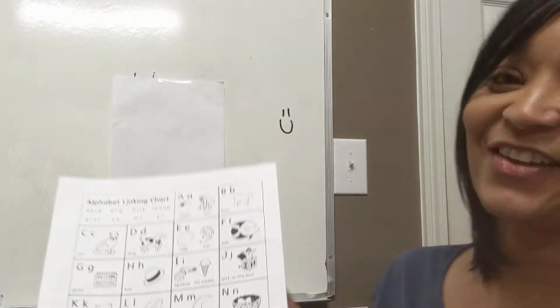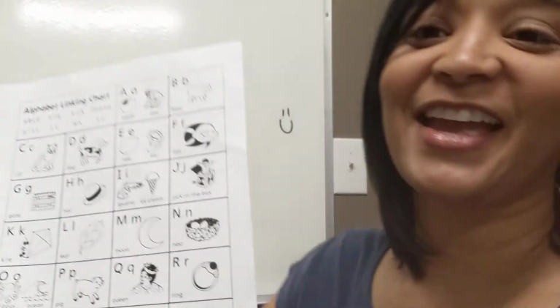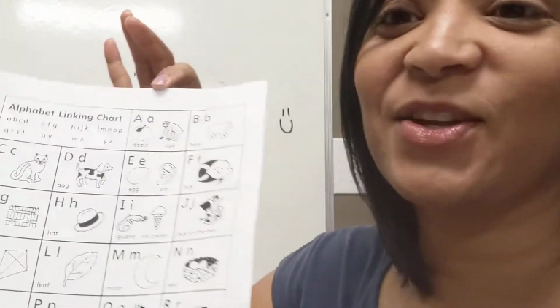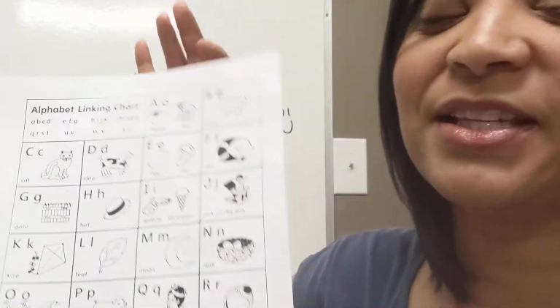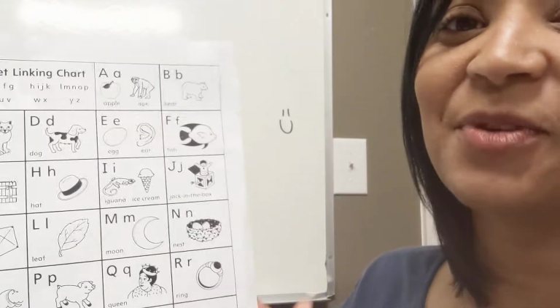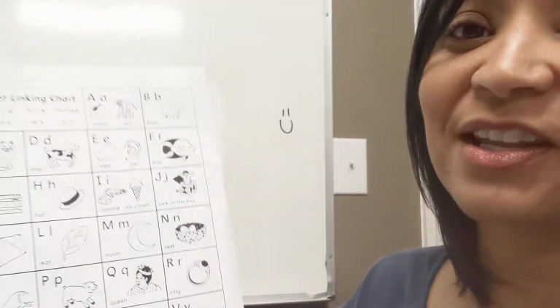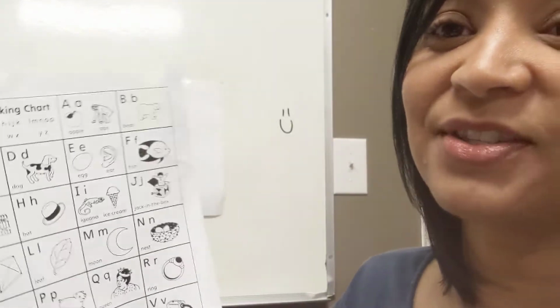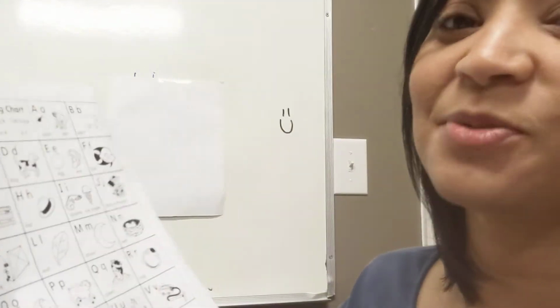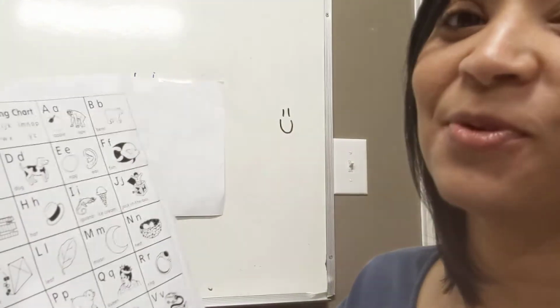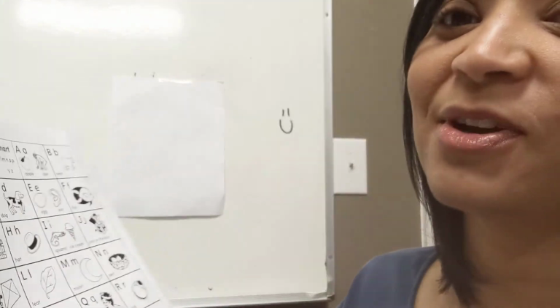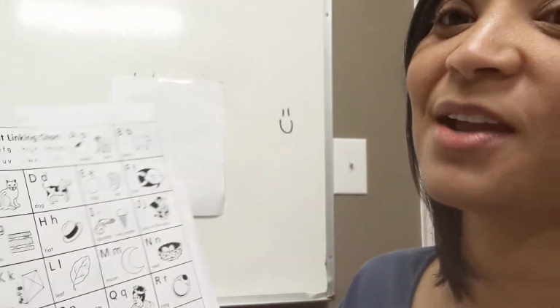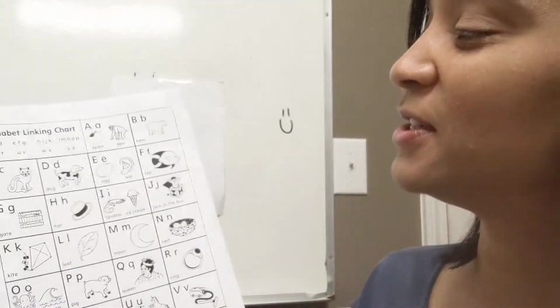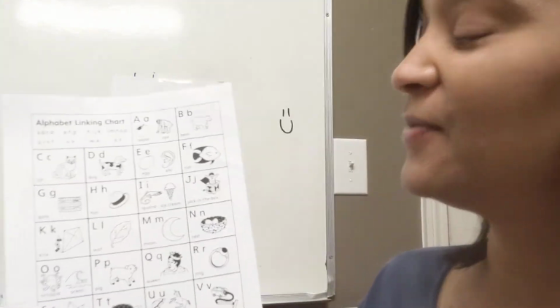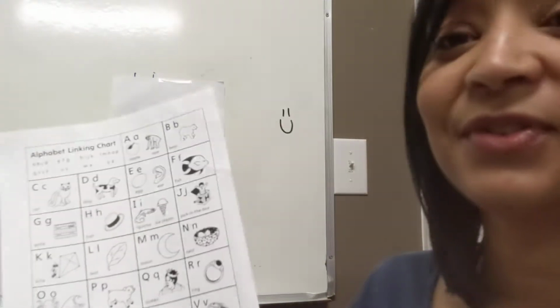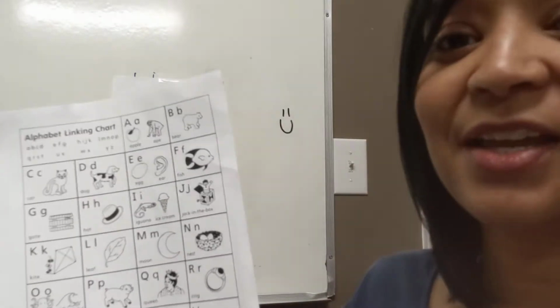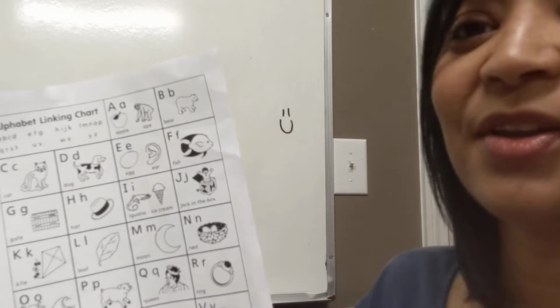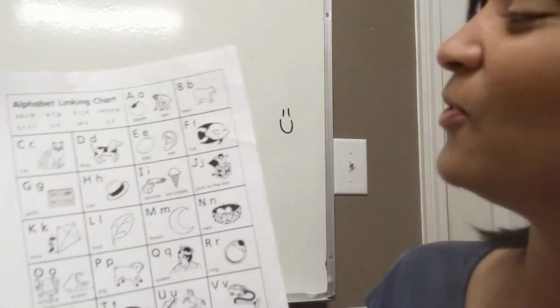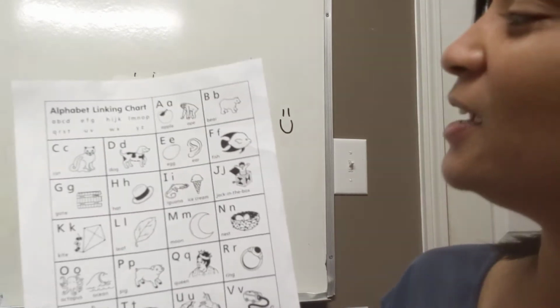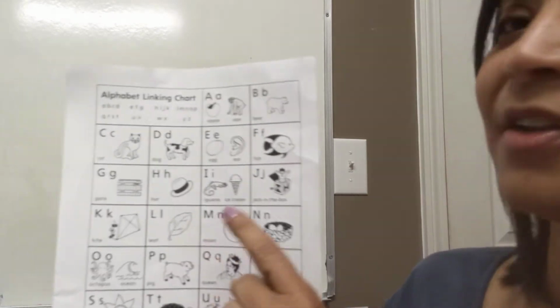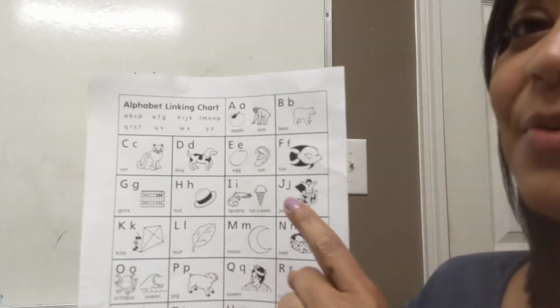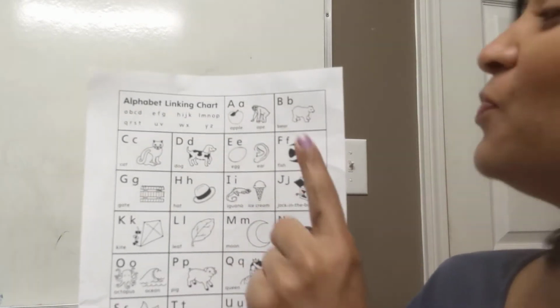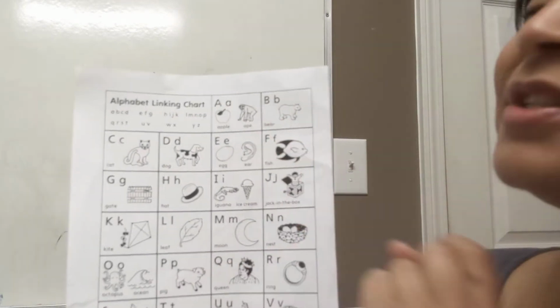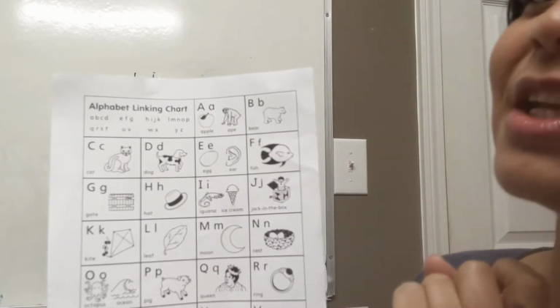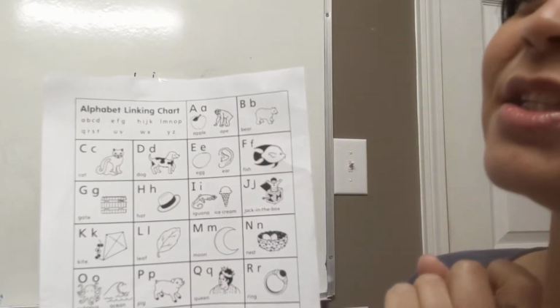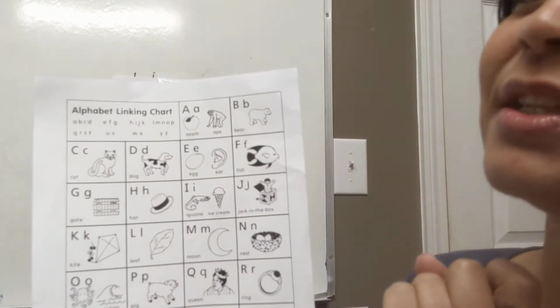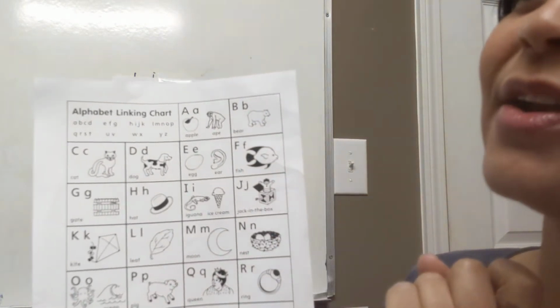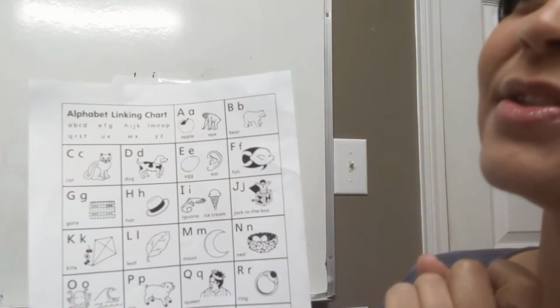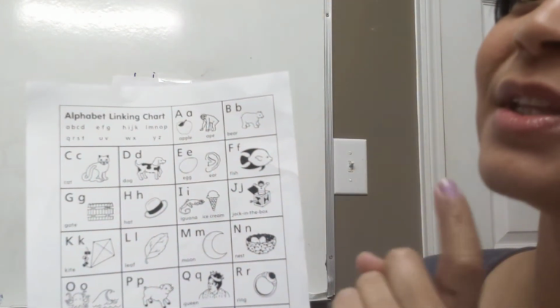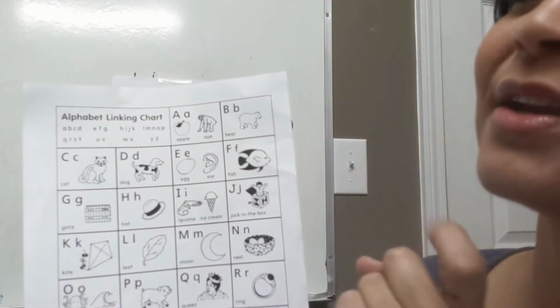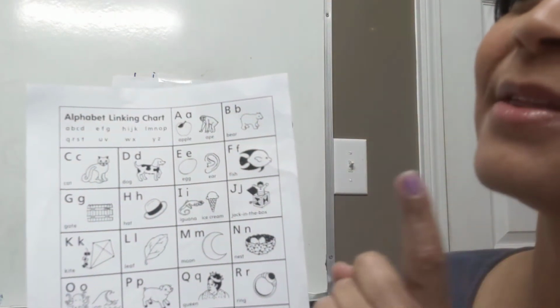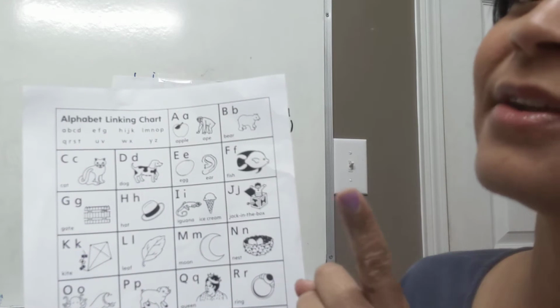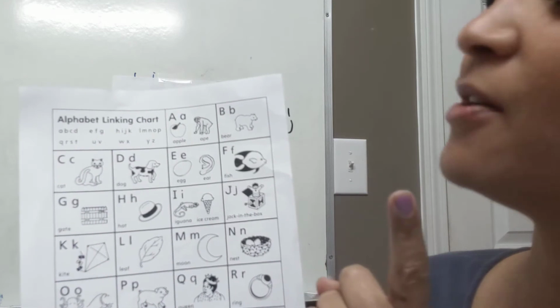Let's quickly start with our letter sounds before we do our sight words today. Ready? Here we go. Touch each letter and let's do the letter name and the letter sound.